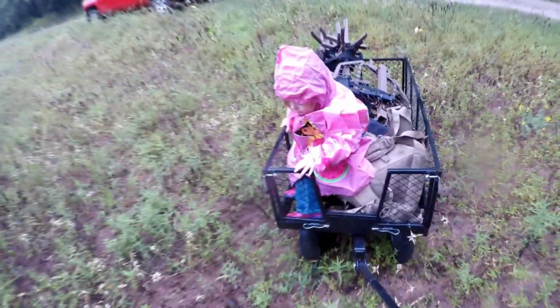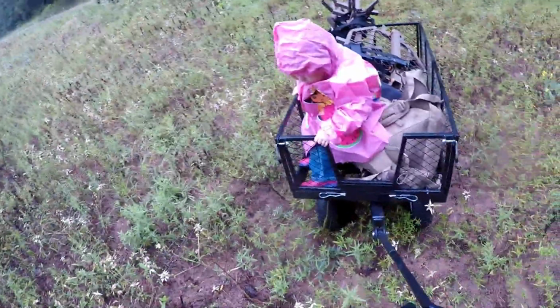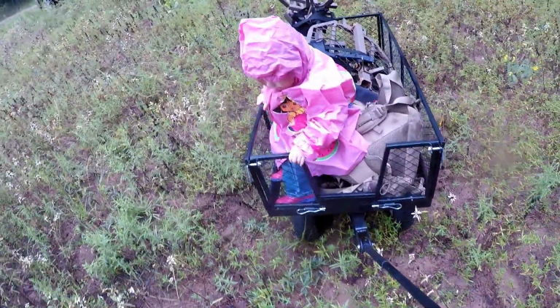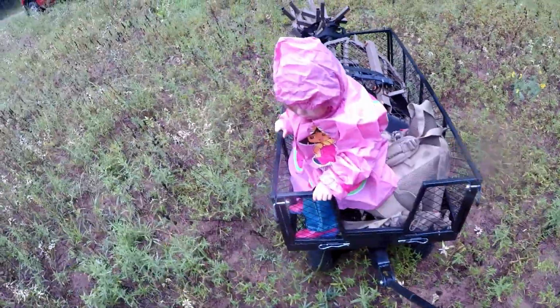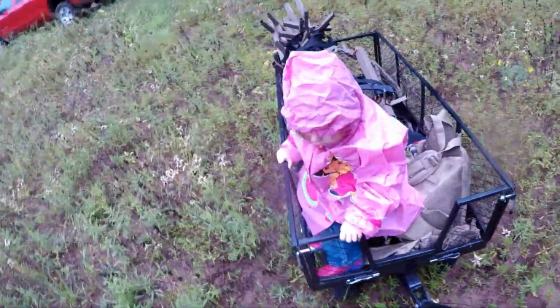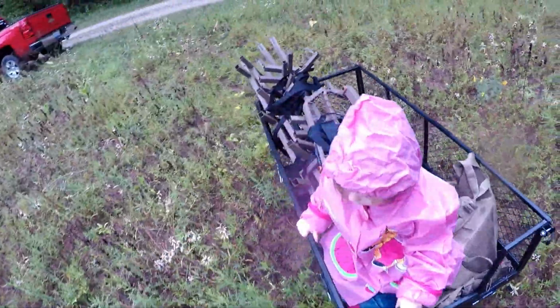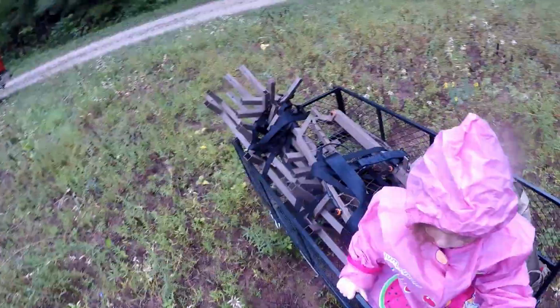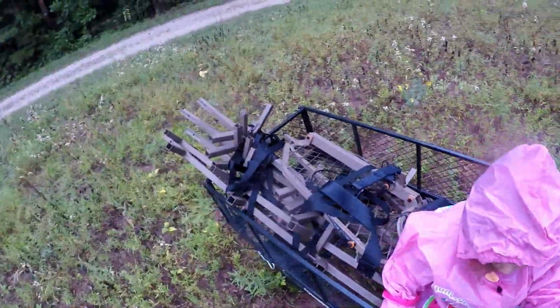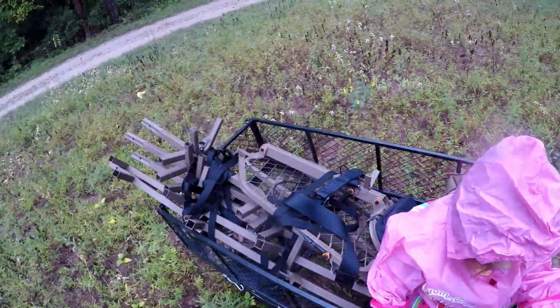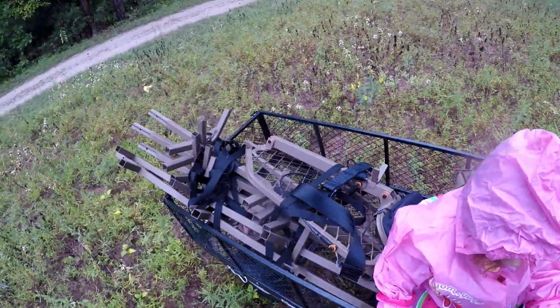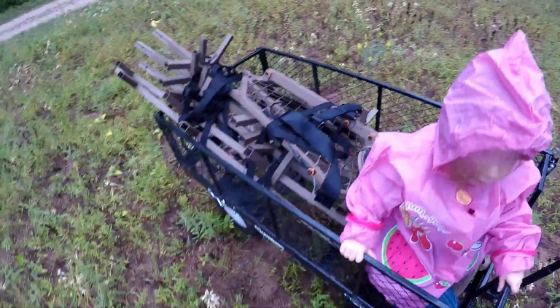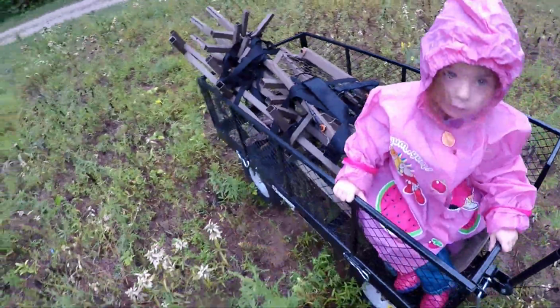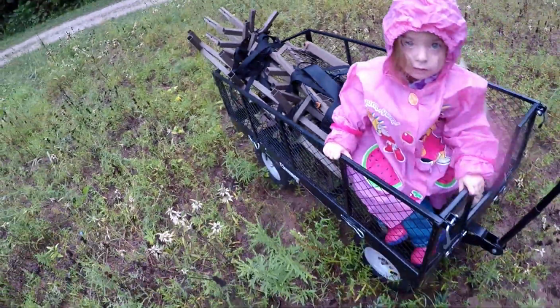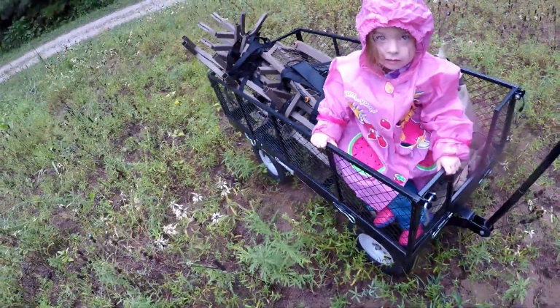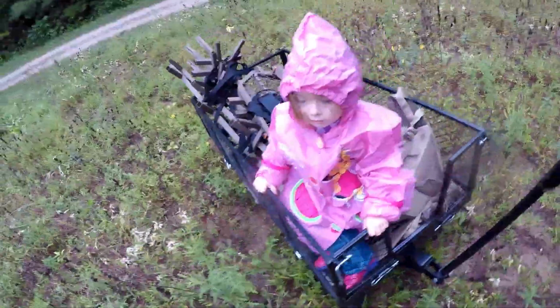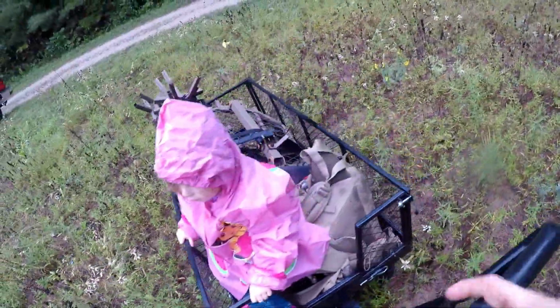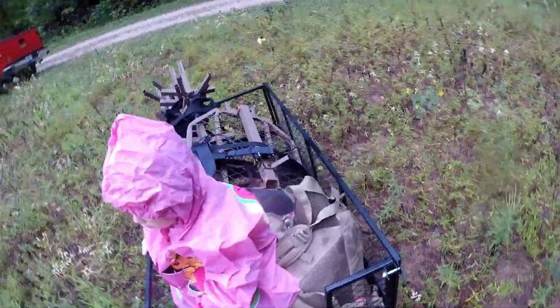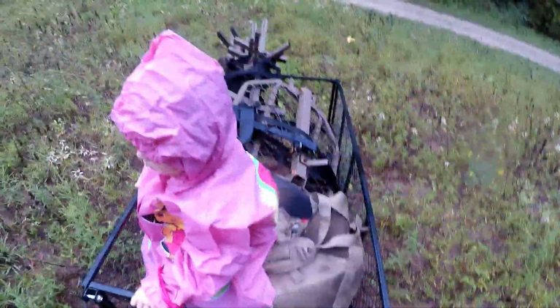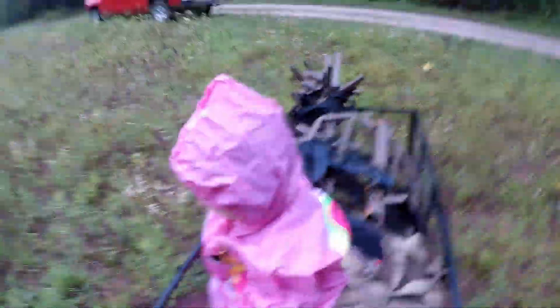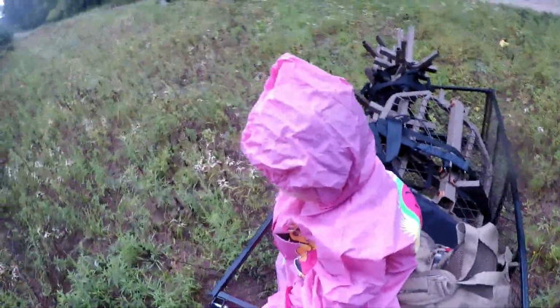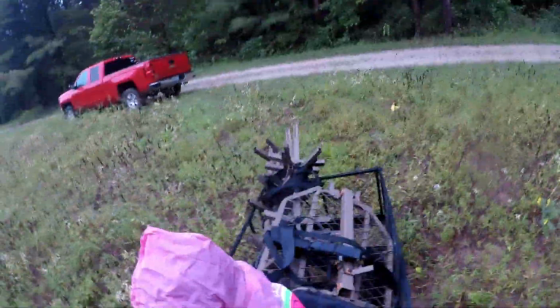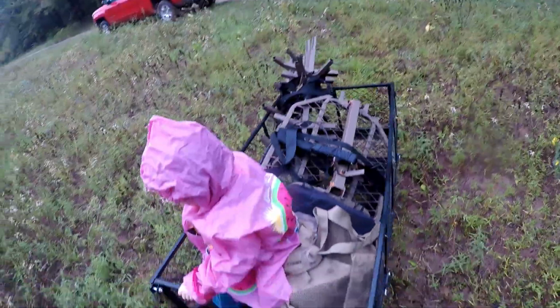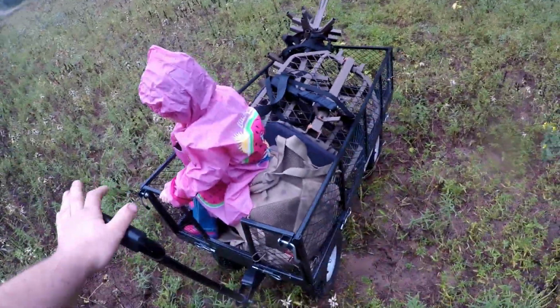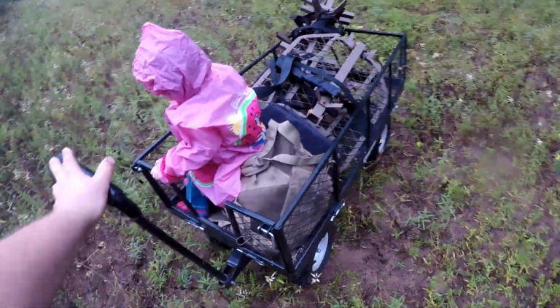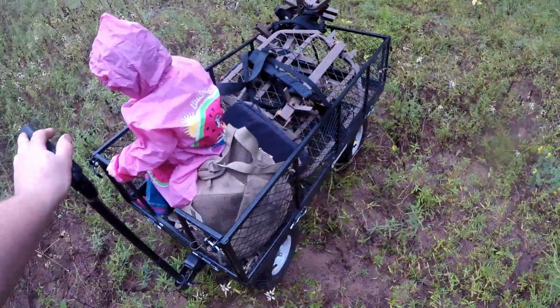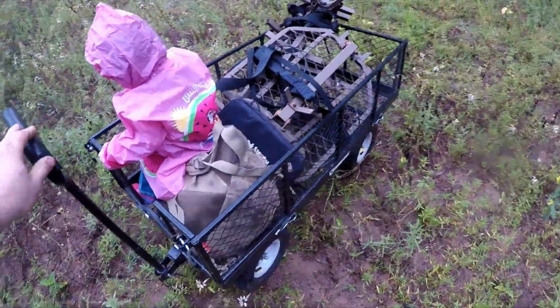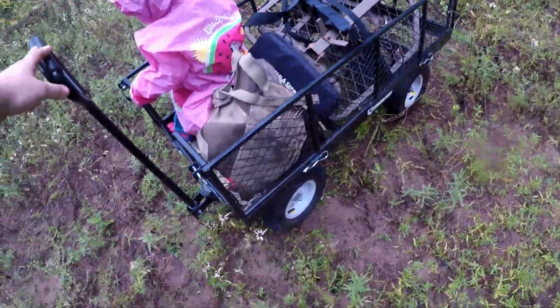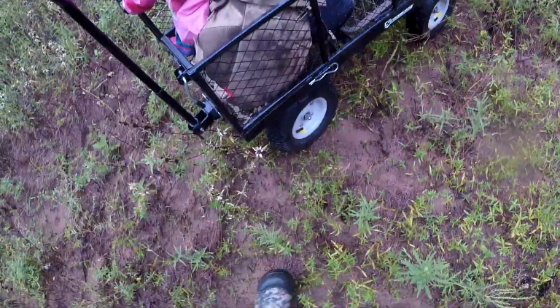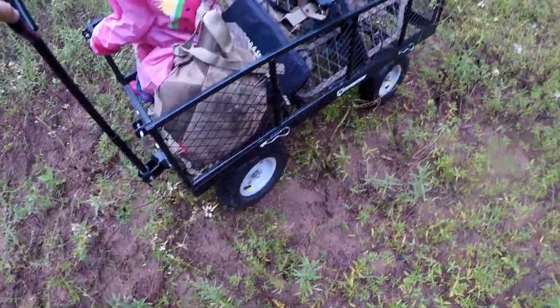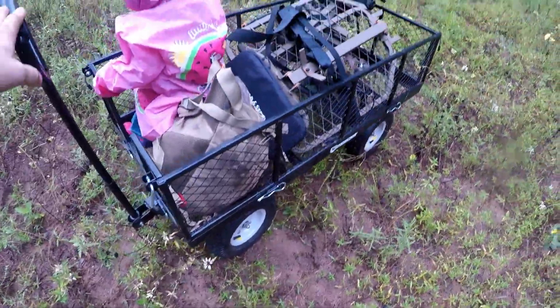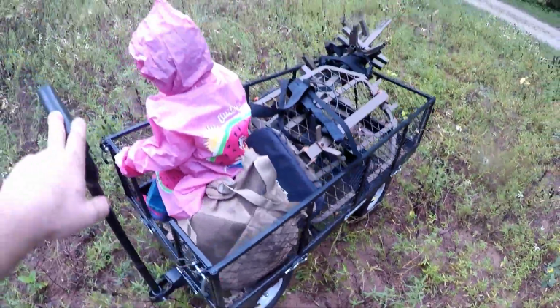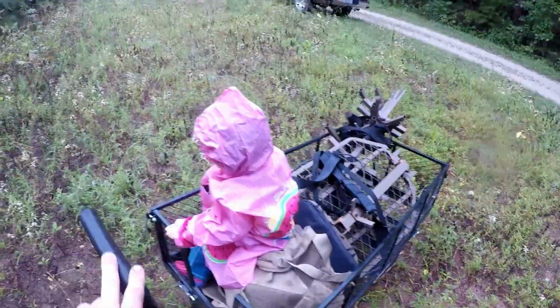This is my nice little setup I got here. I got this wagon specifically for duck hunting — carrying in and out decoys — but it works great for hauling tree stands too.